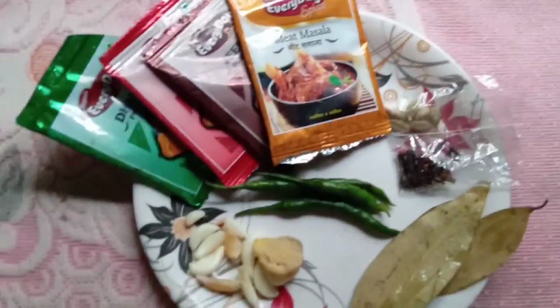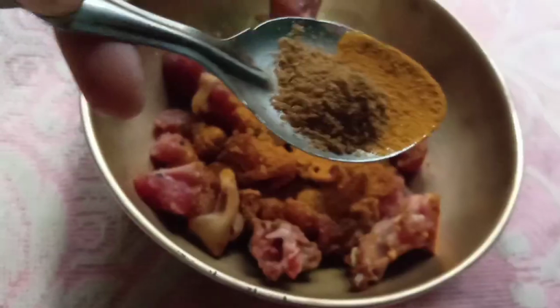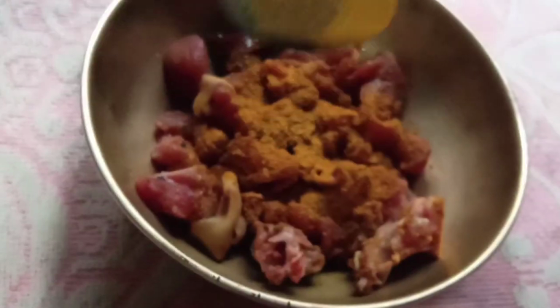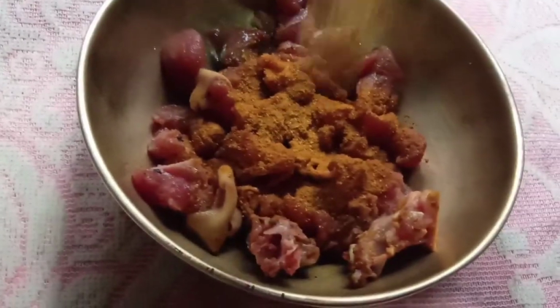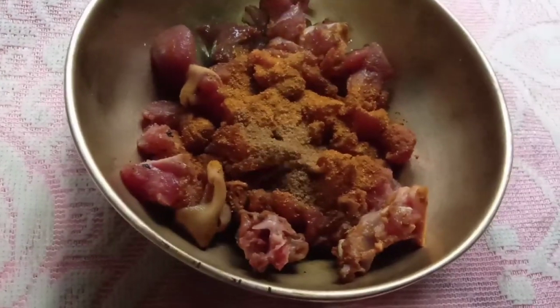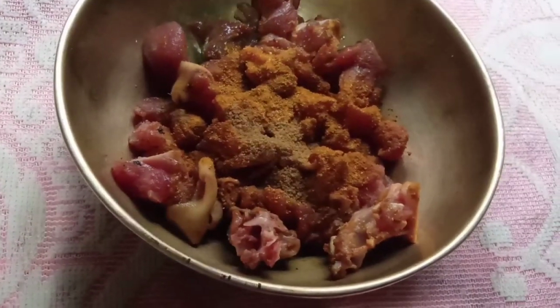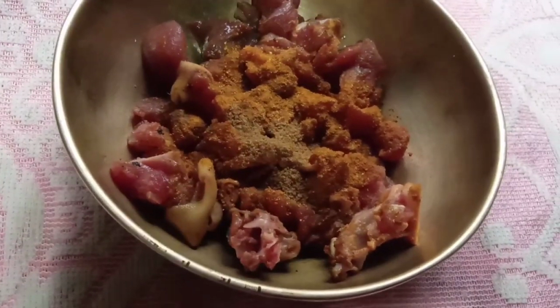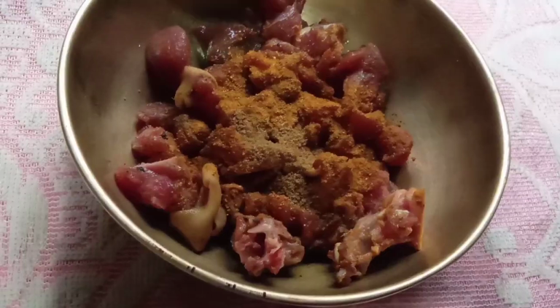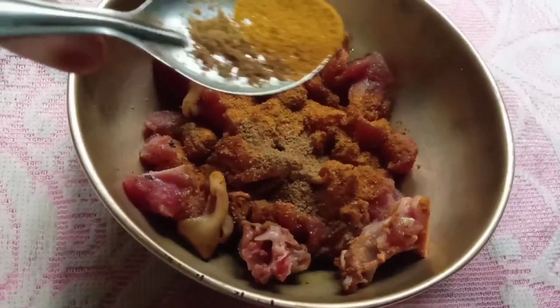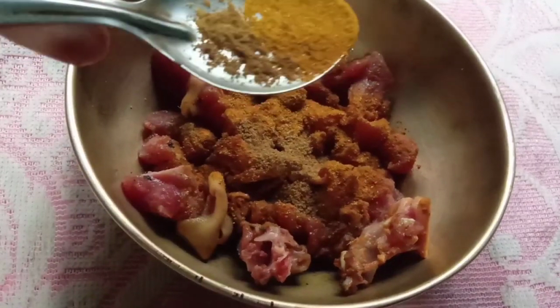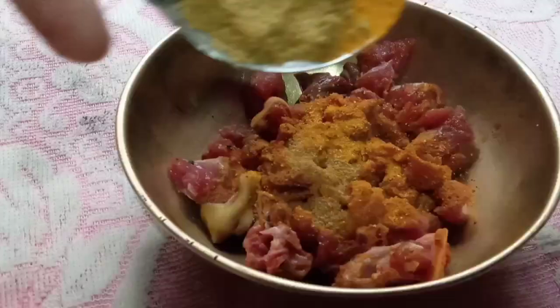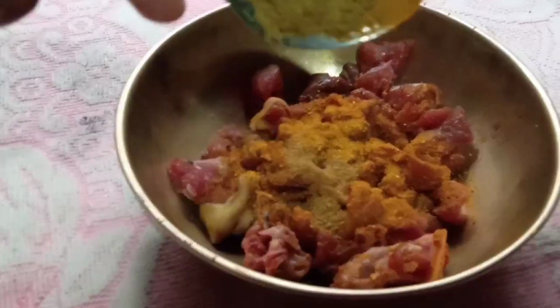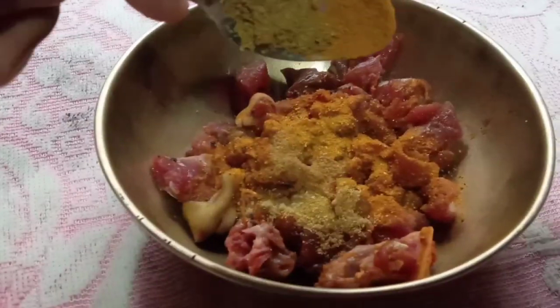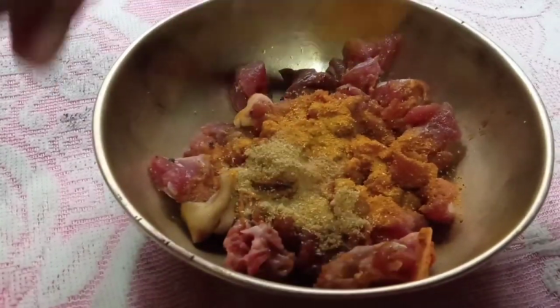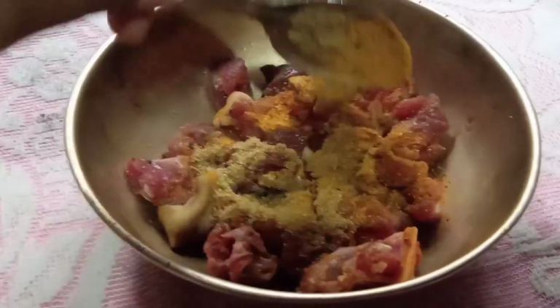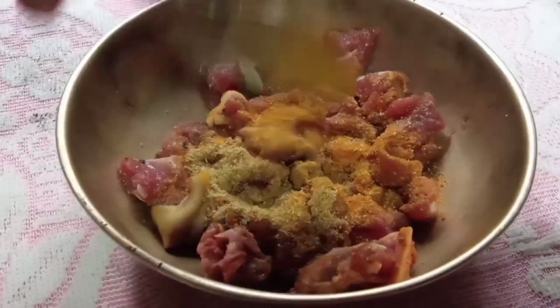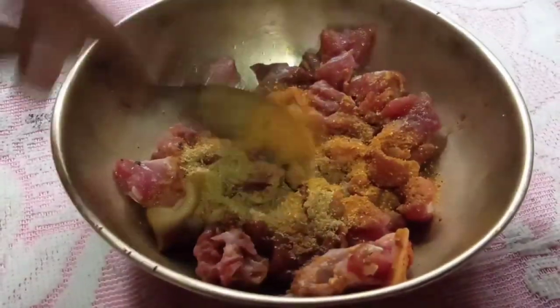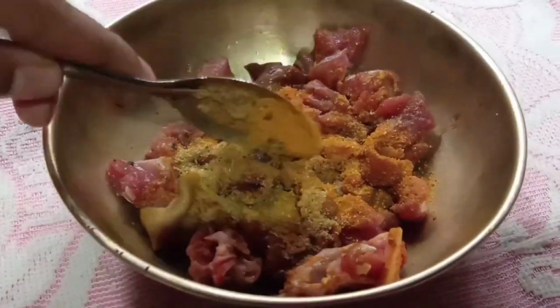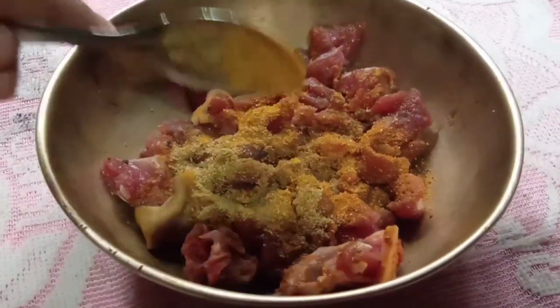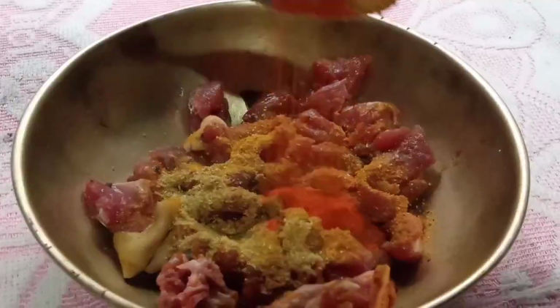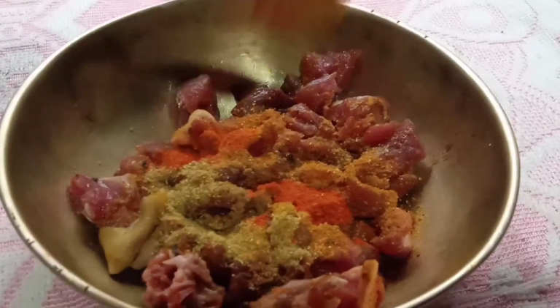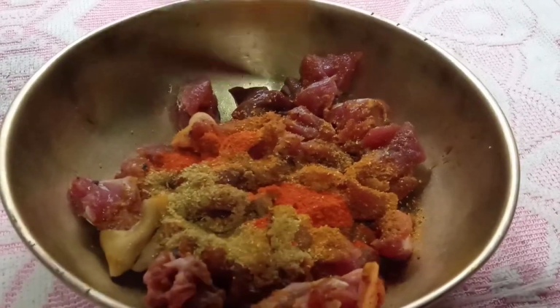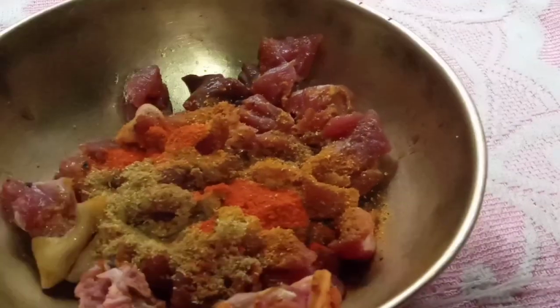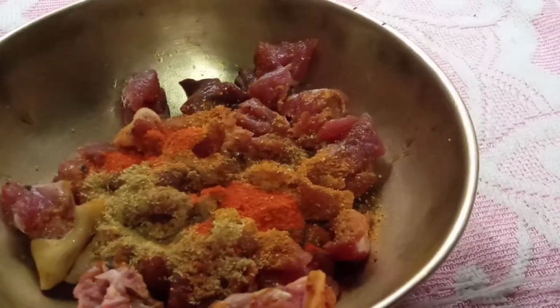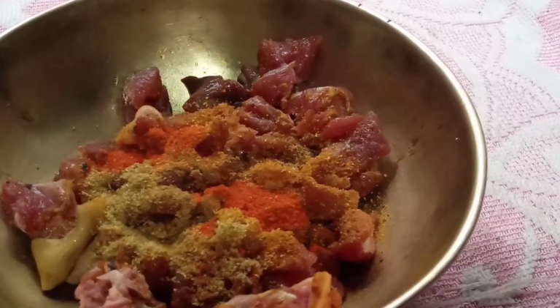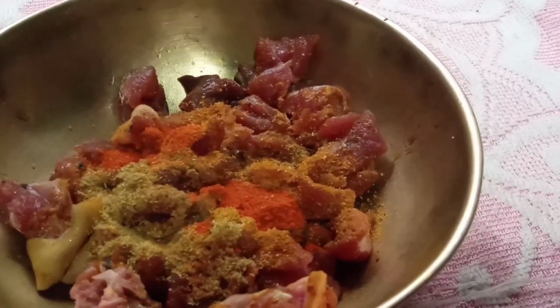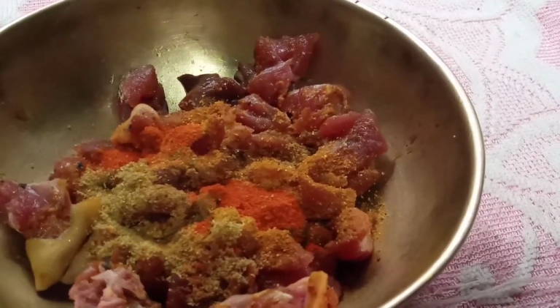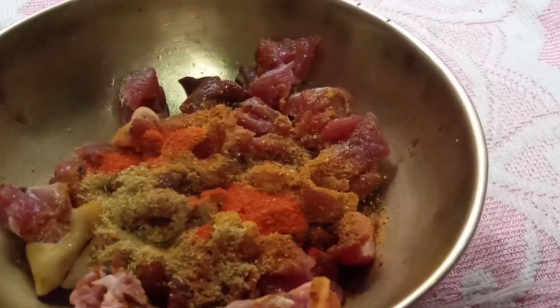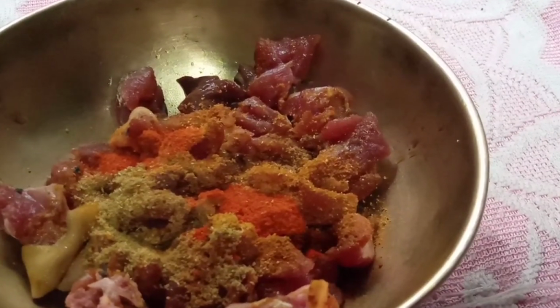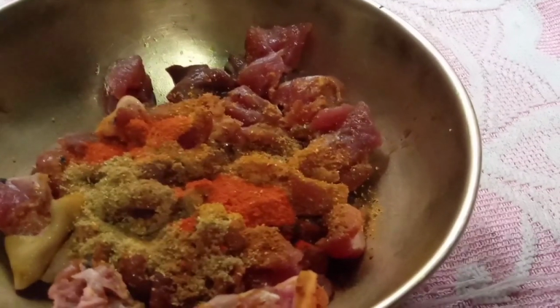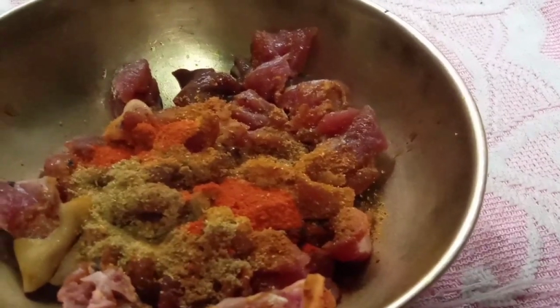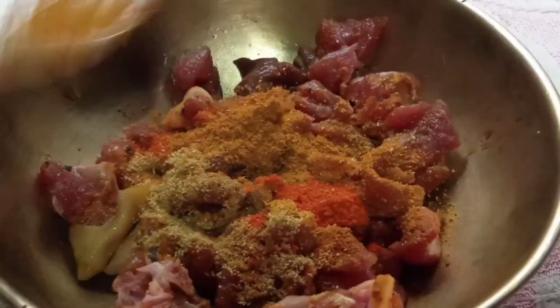I am going to take rice powder and mix it for a long time. We will mix the green rice powder and mix.